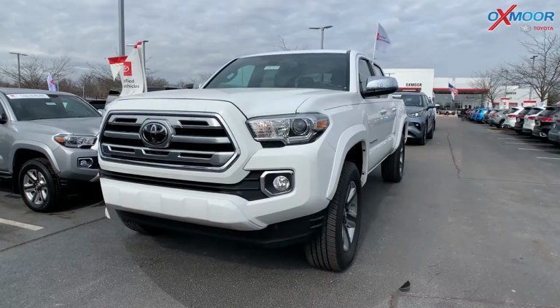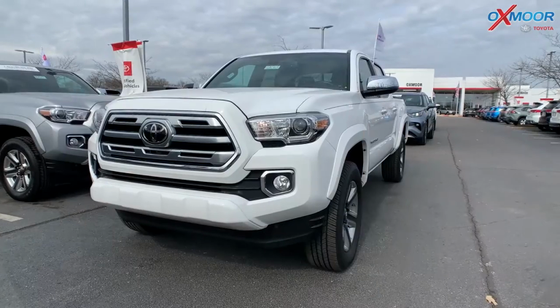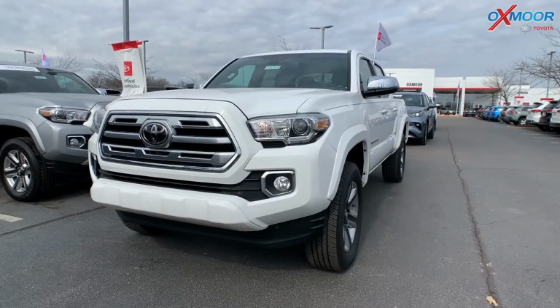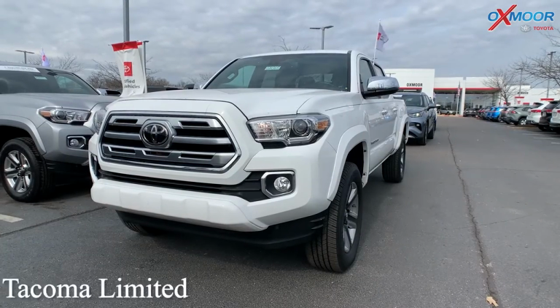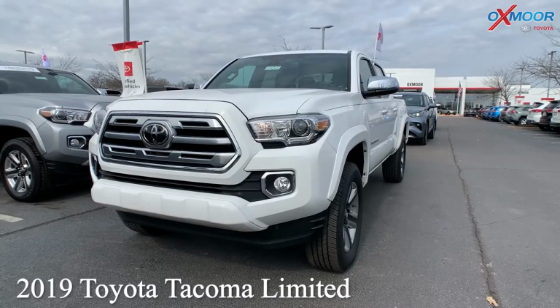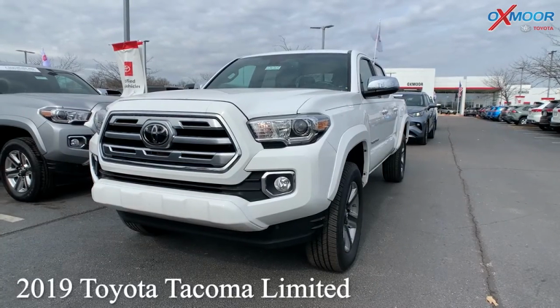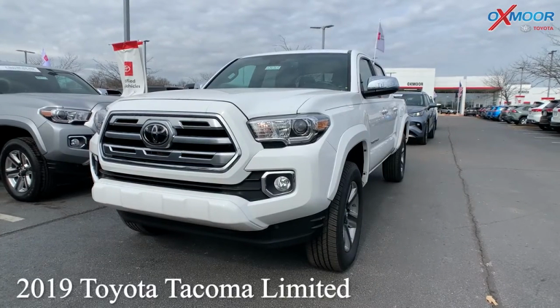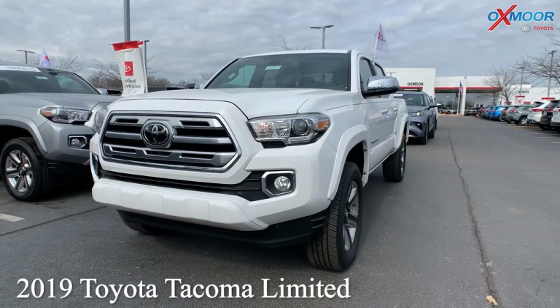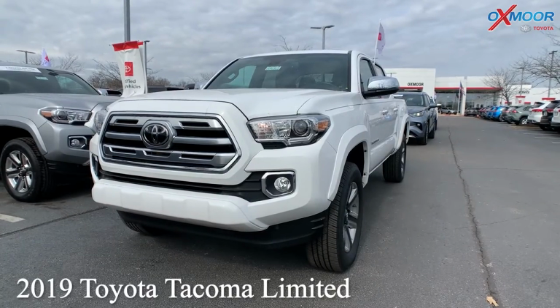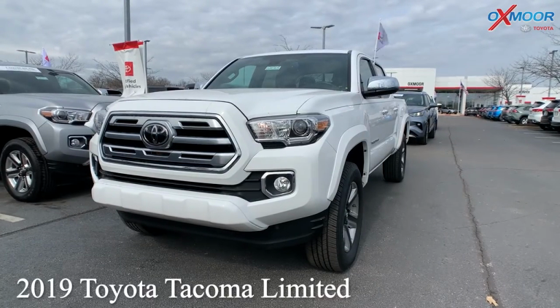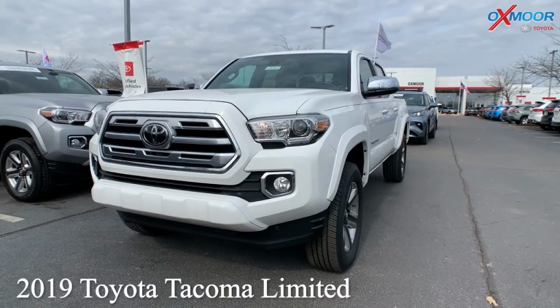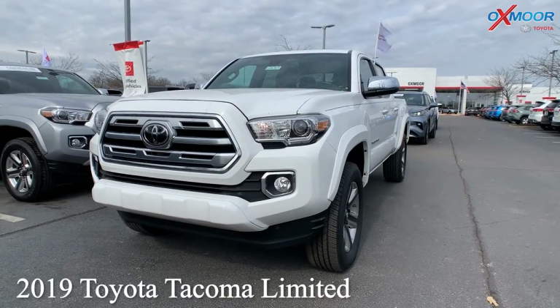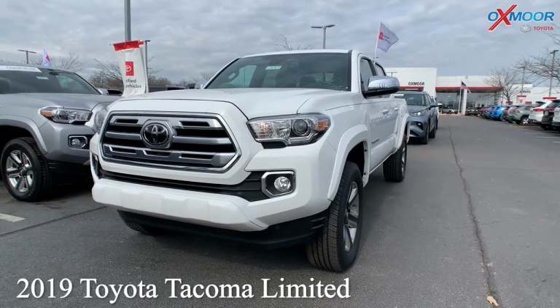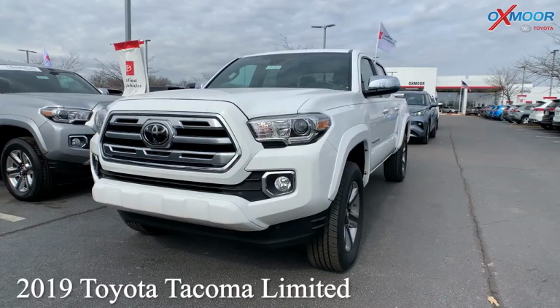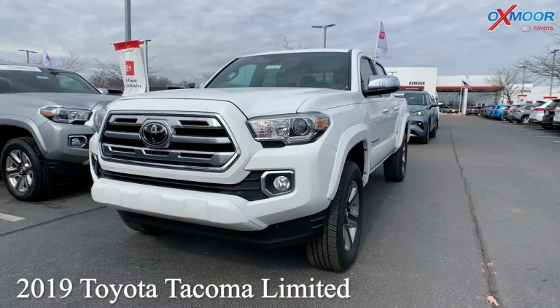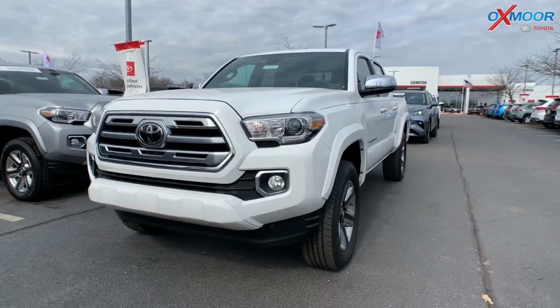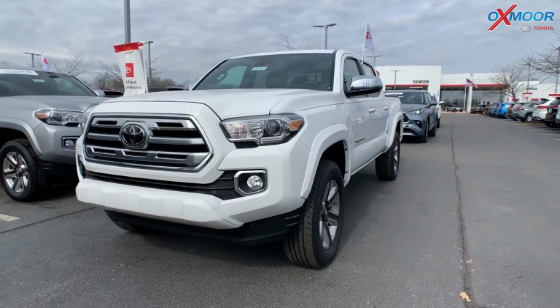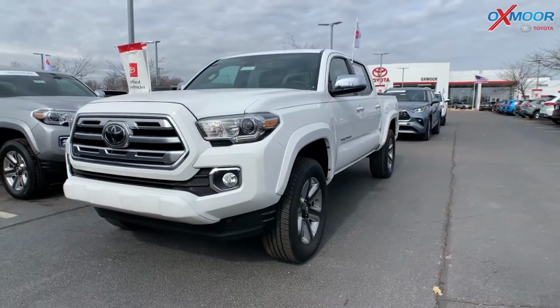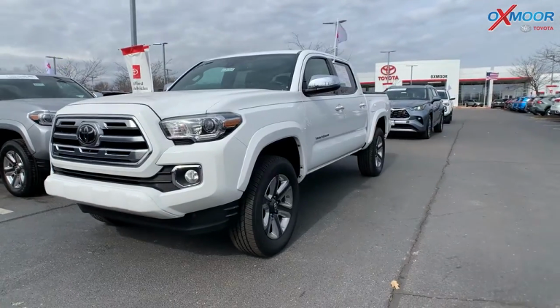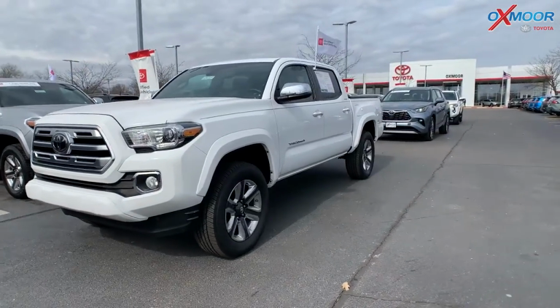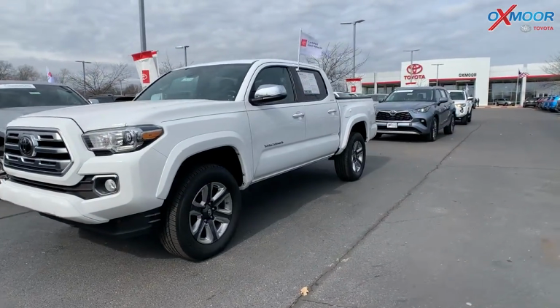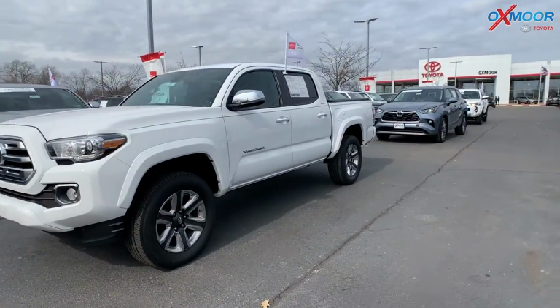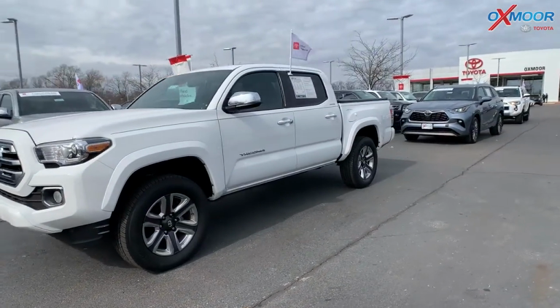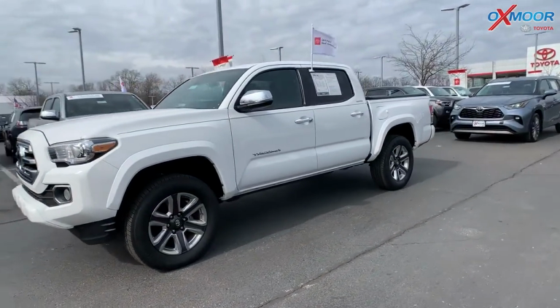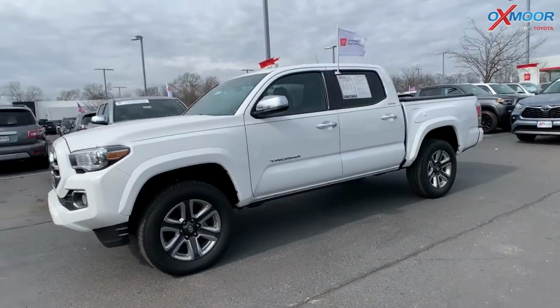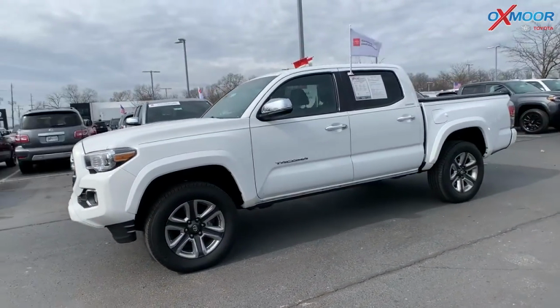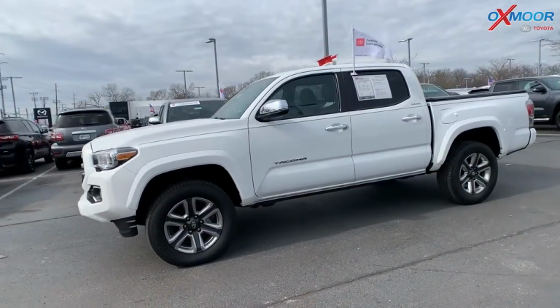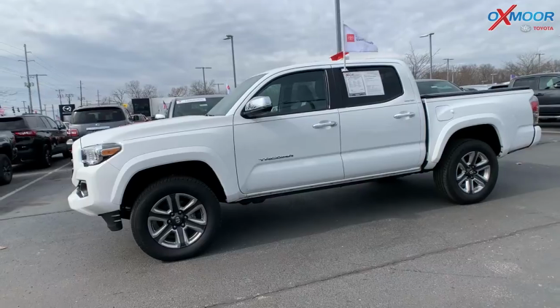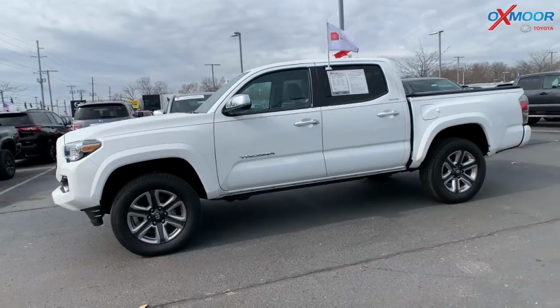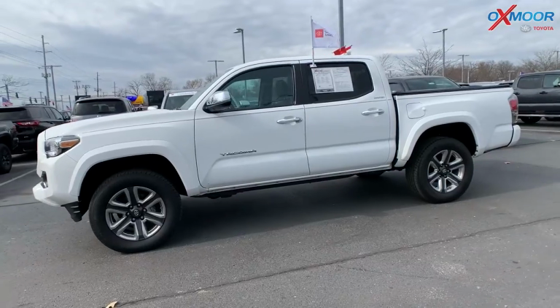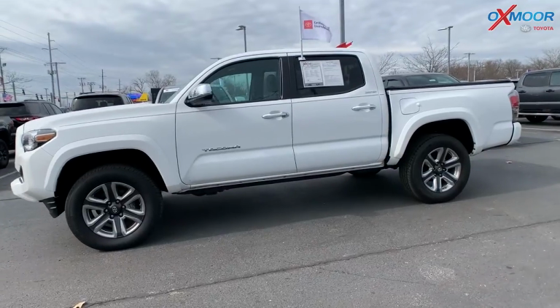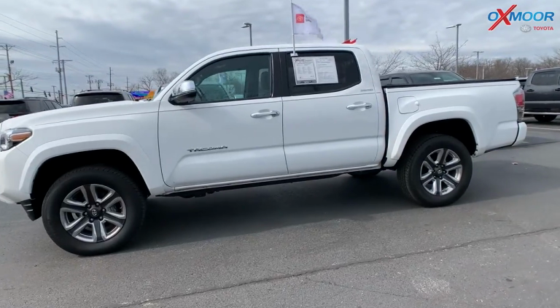Our first vehicle is a 2019 Toyota Tacoma Limited. This is a V6. The exterior color is in a super white, and this is four-wheel drive.